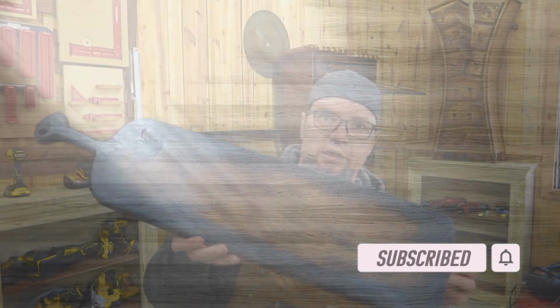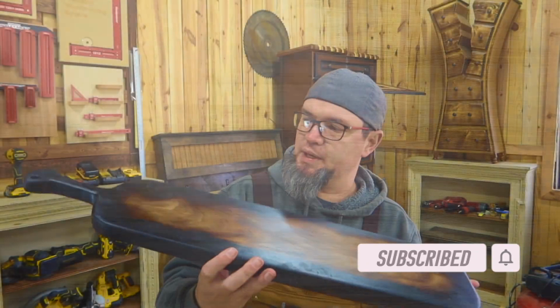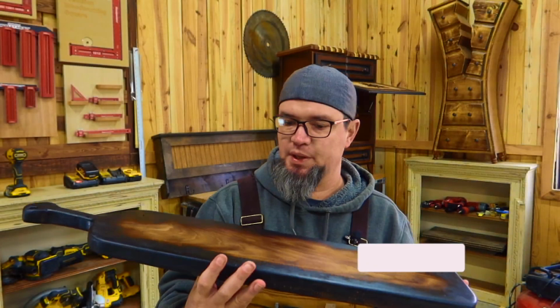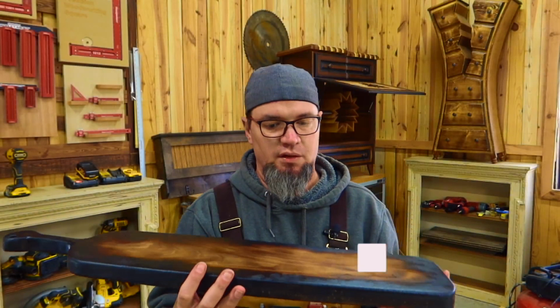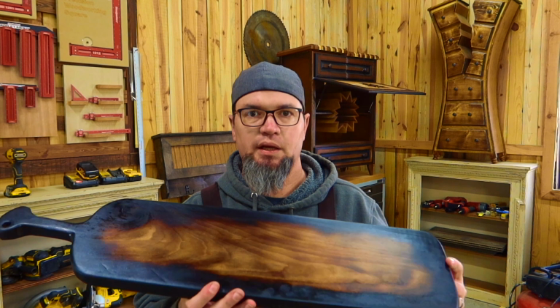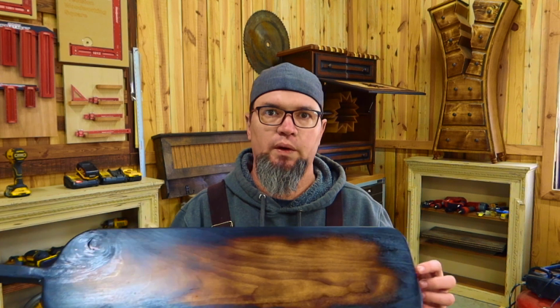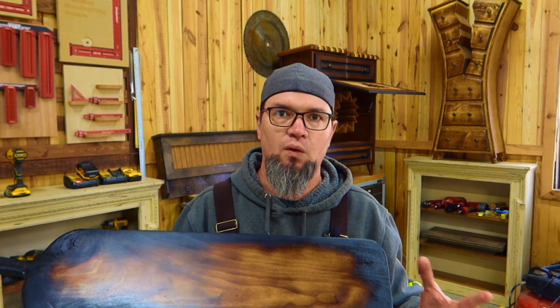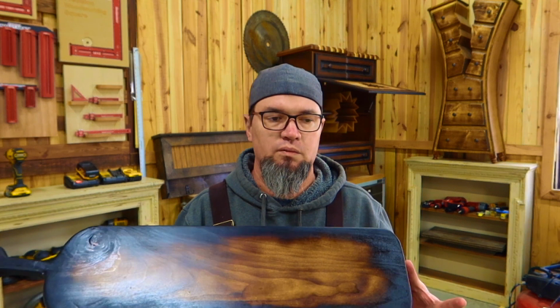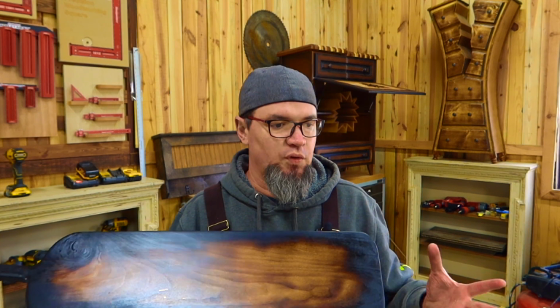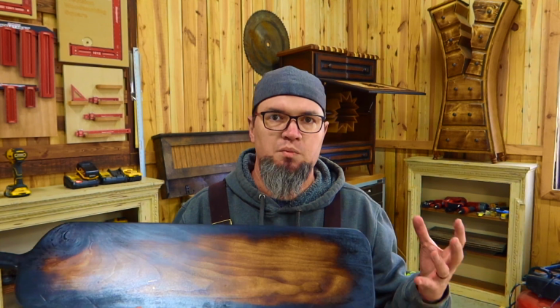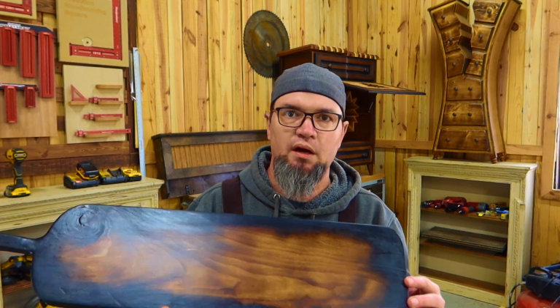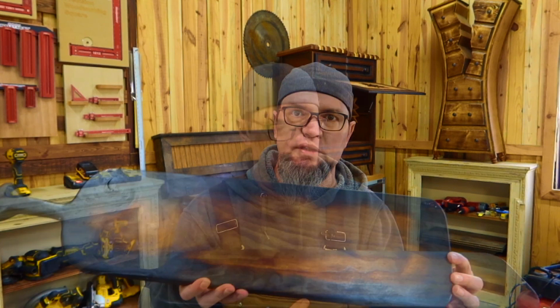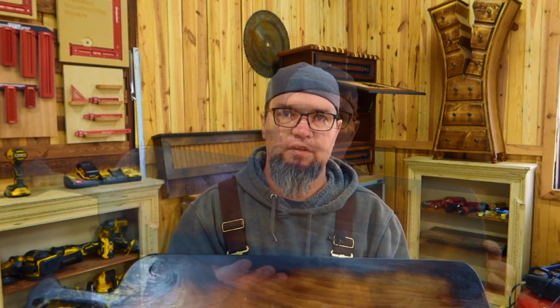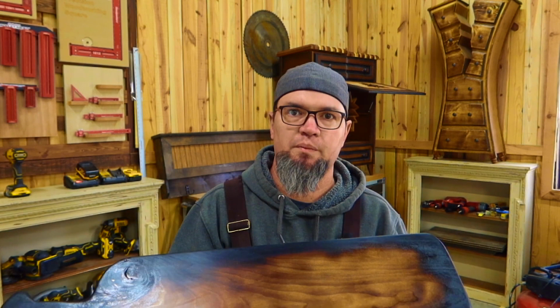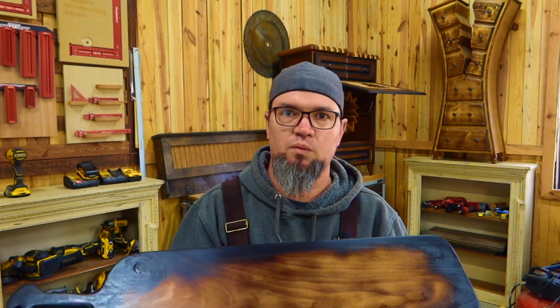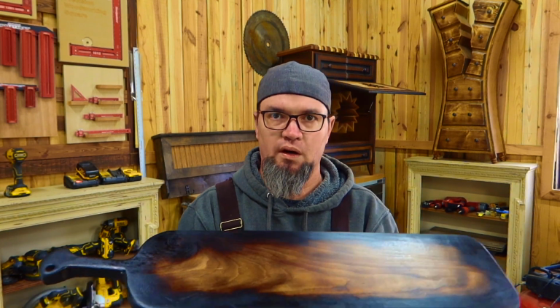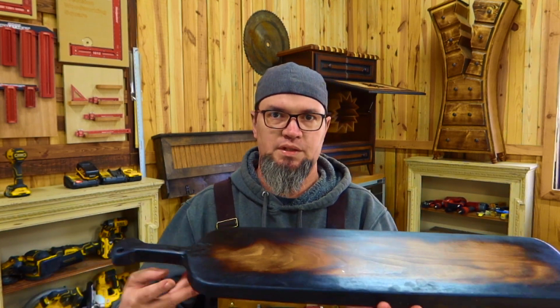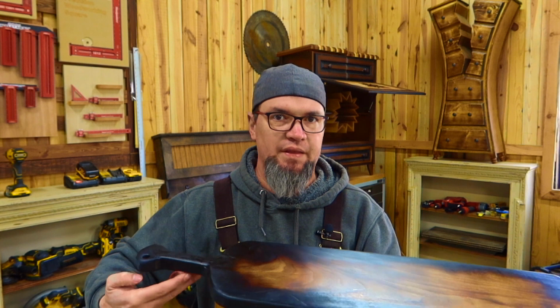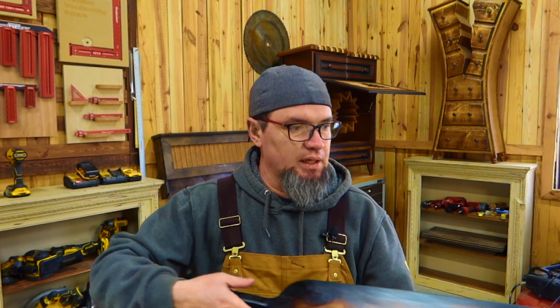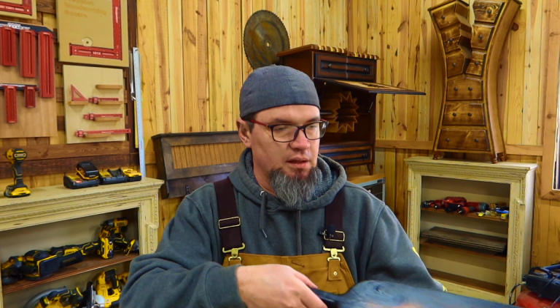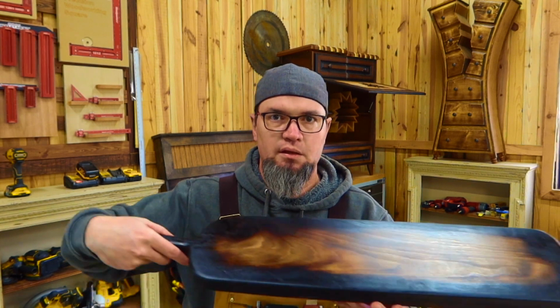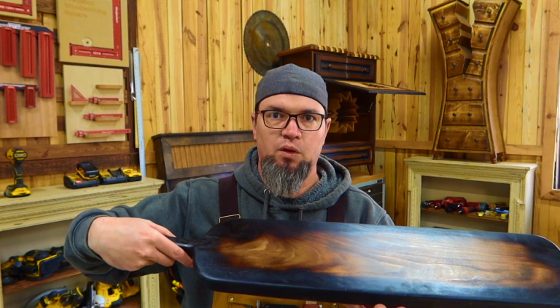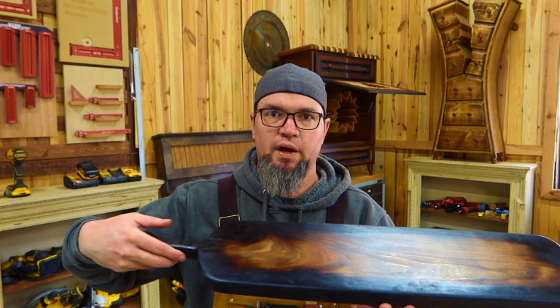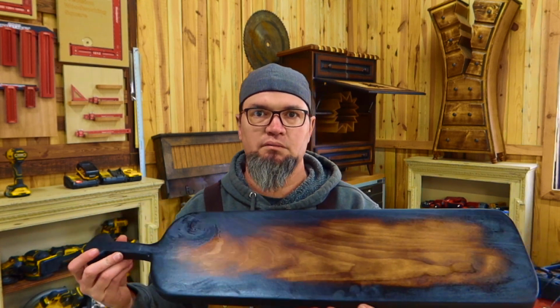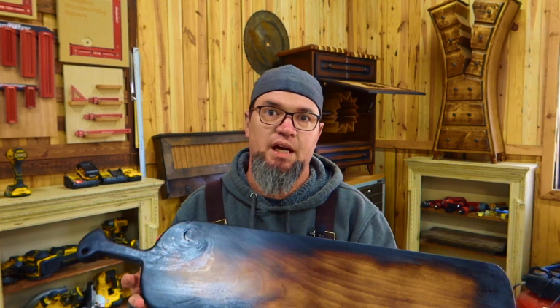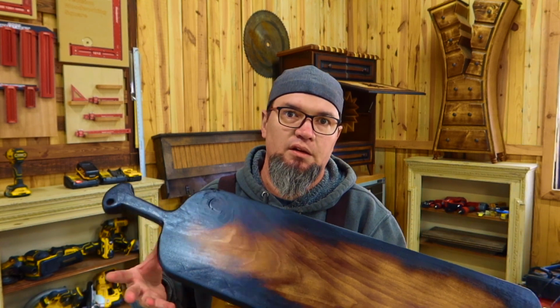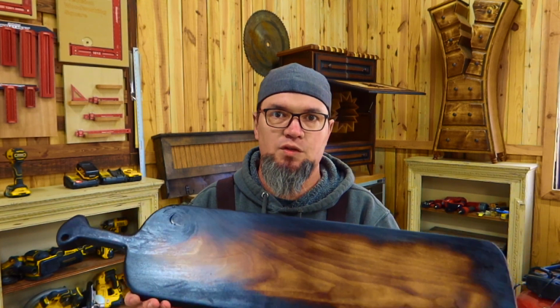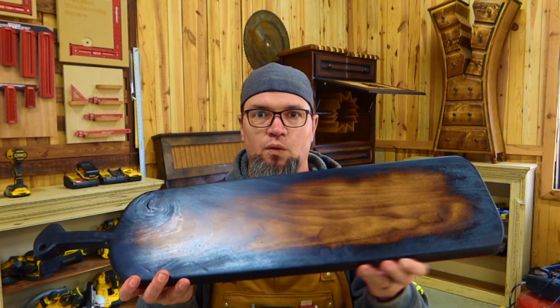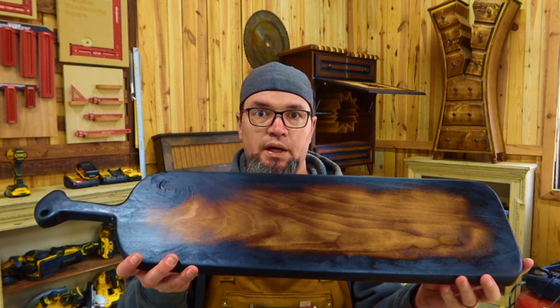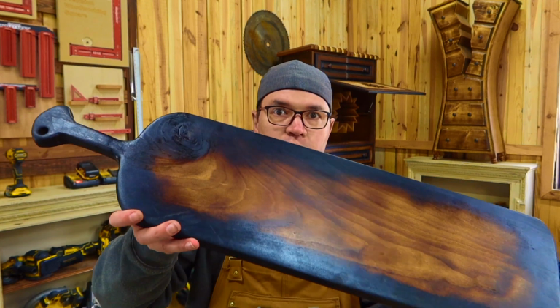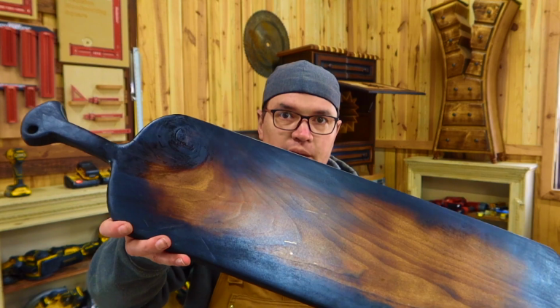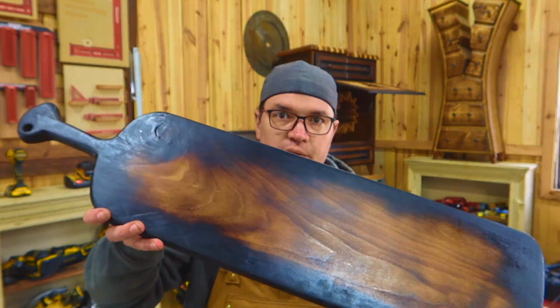I'm picturing an old French brick oven type of a breadboard where they would slide this in to pull their bread out. That's kind of the look that I was going for, and this is what I came up with.